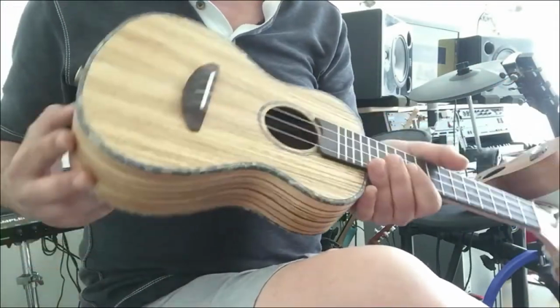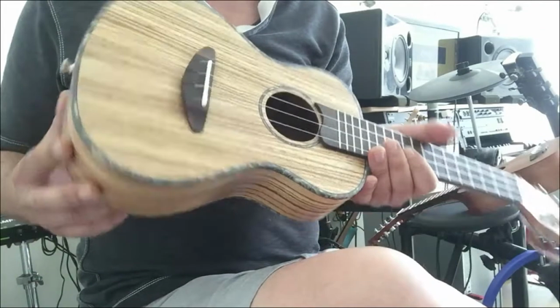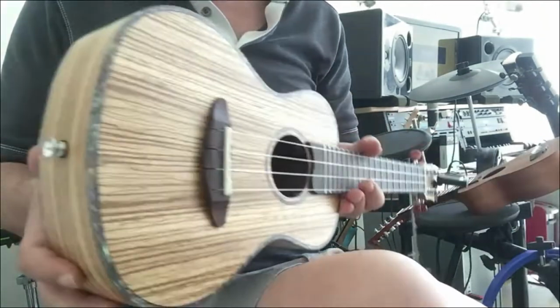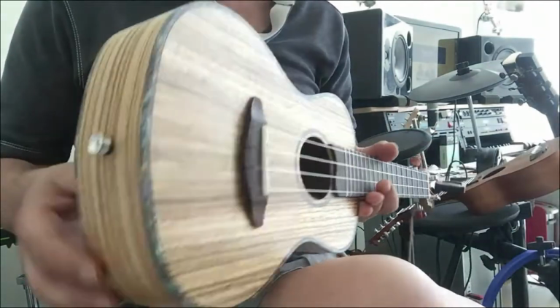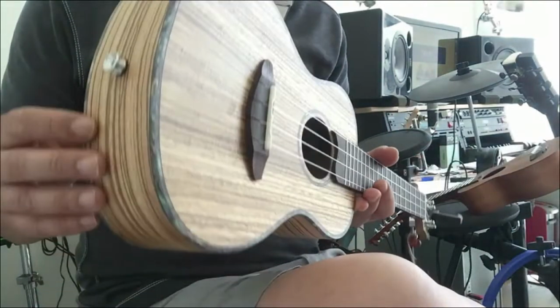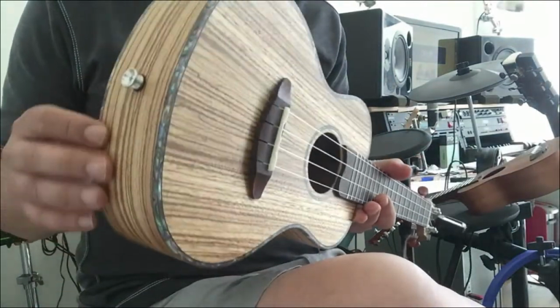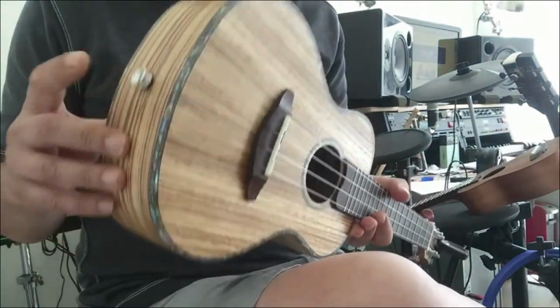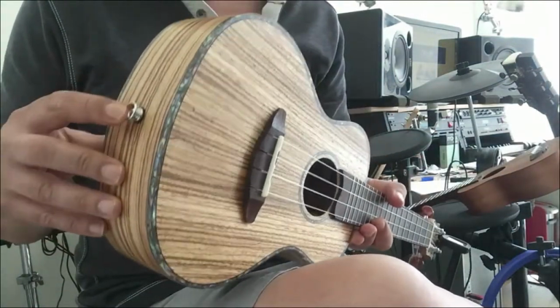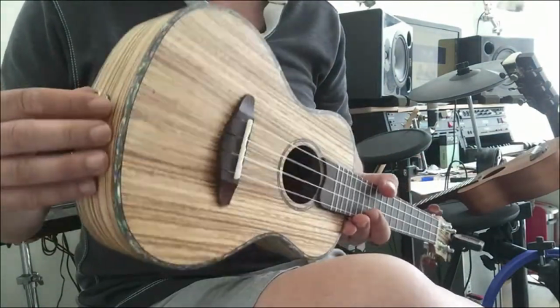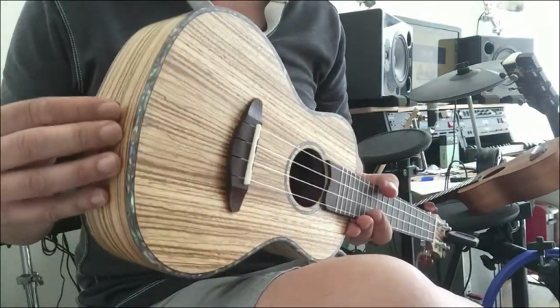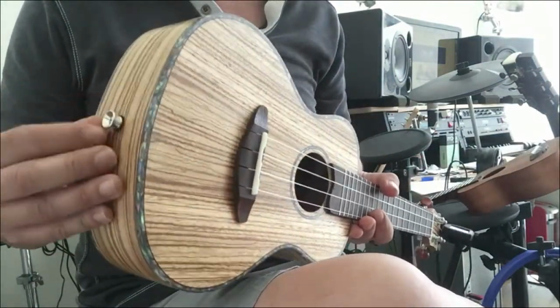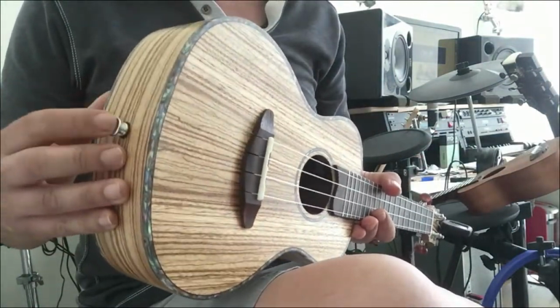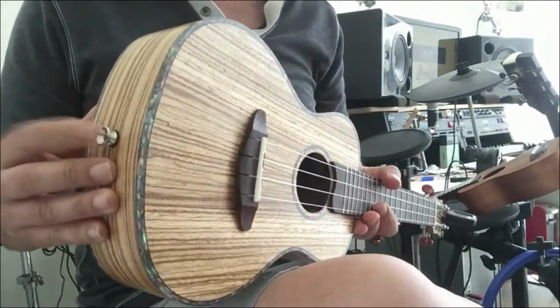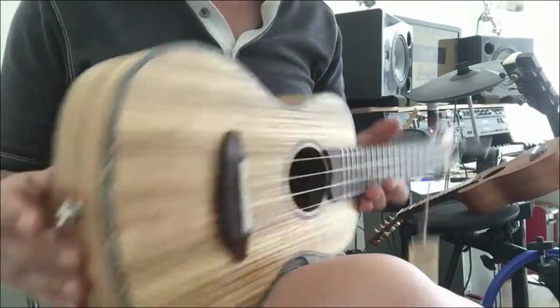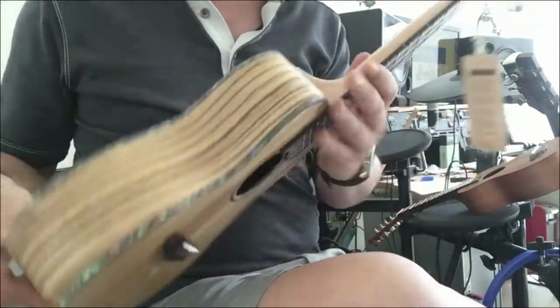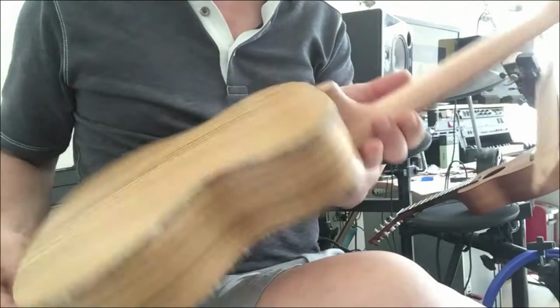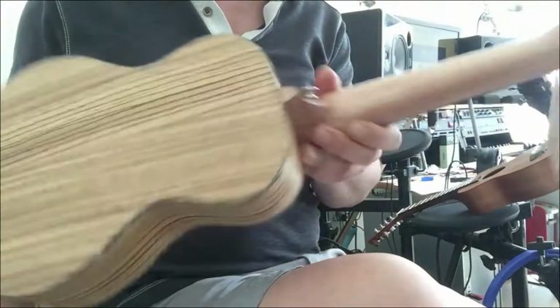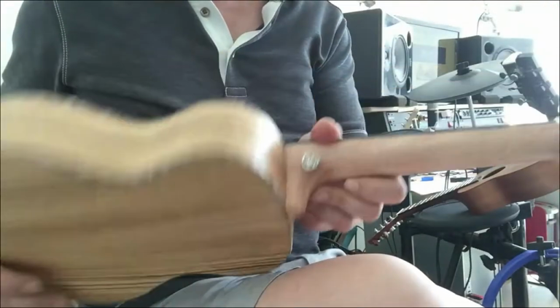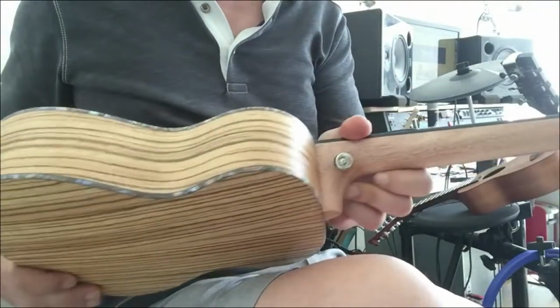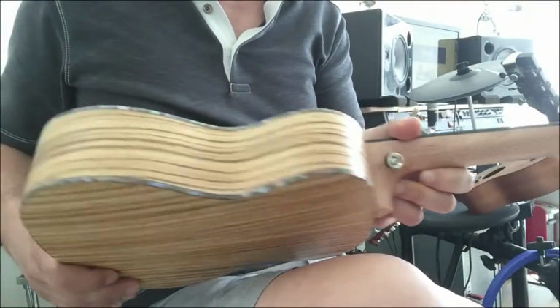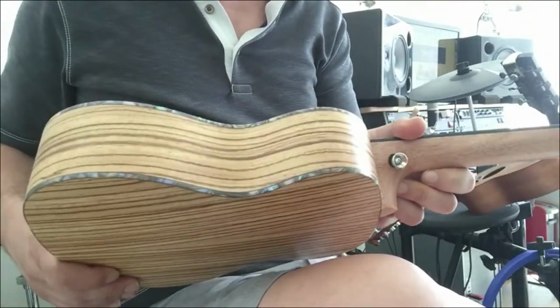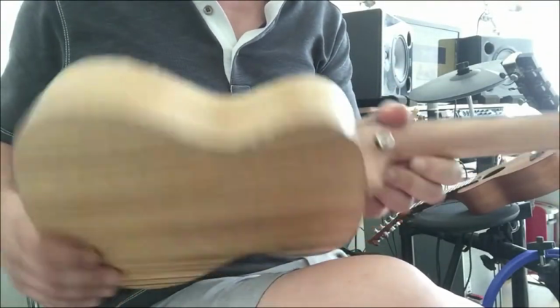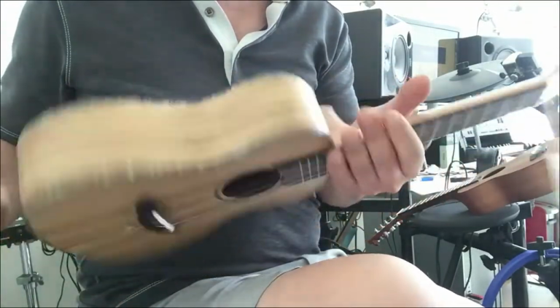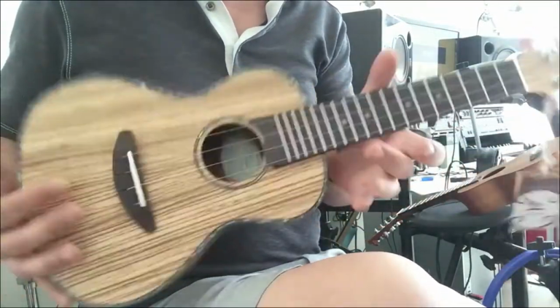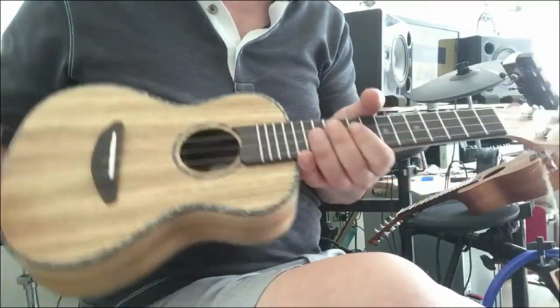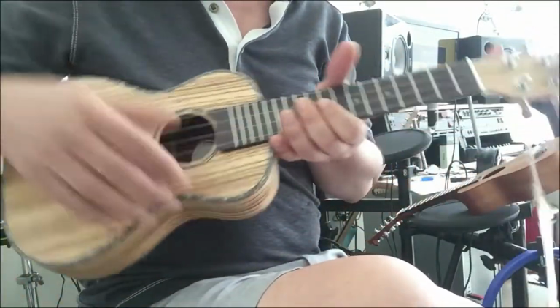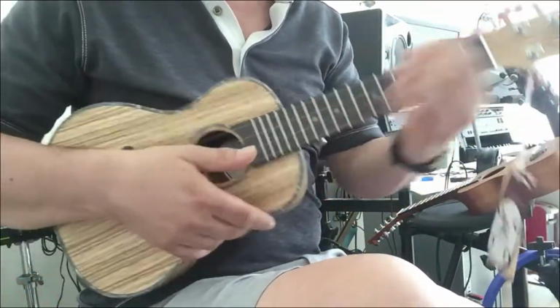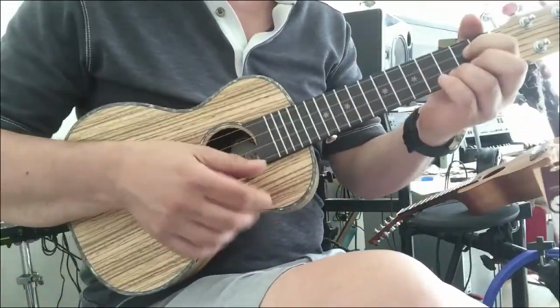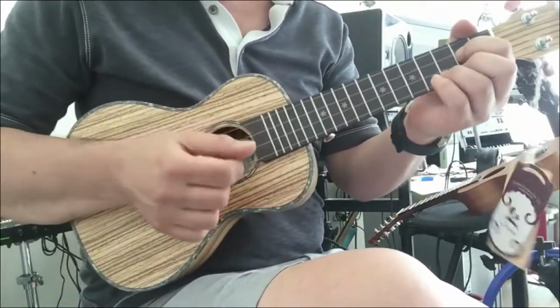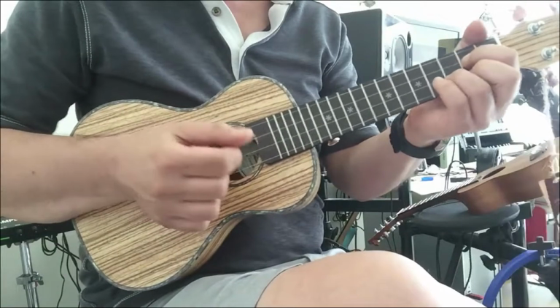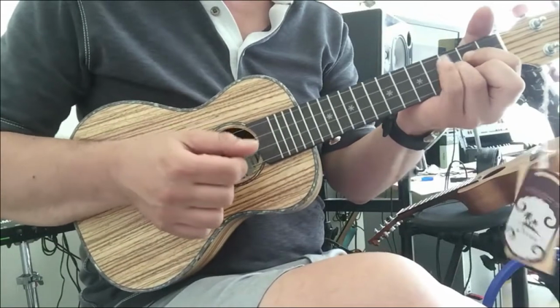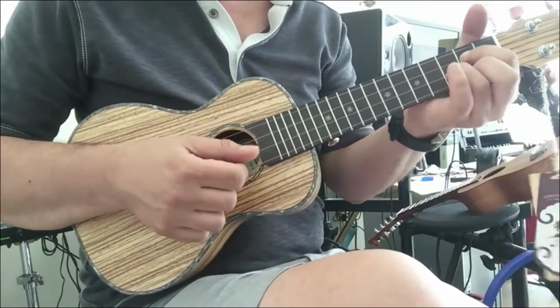Just a brief demo and some of the features — you've got the strap locks here, one there and one there for the strap. Although it's very easy to play without the strap, just holding it up against your body.